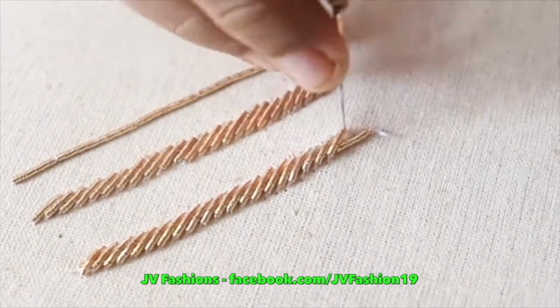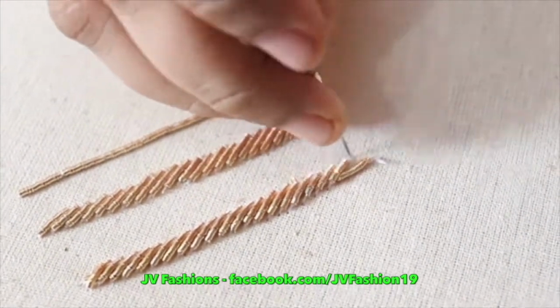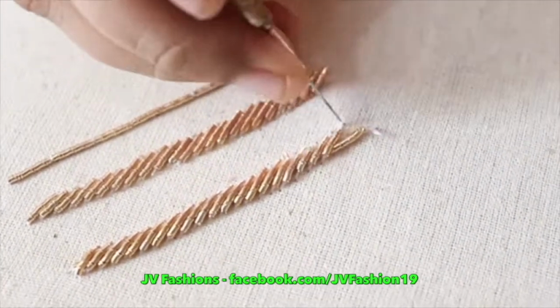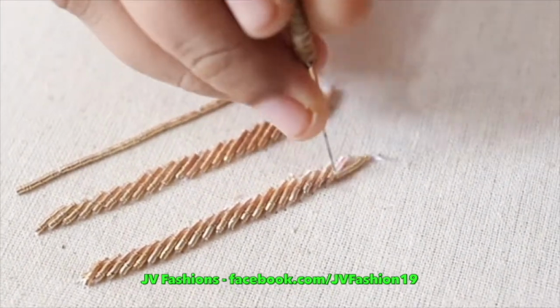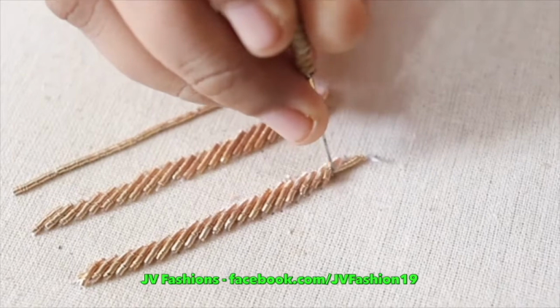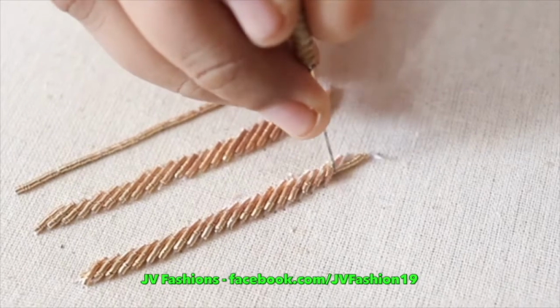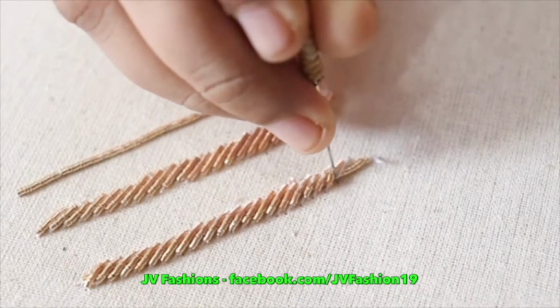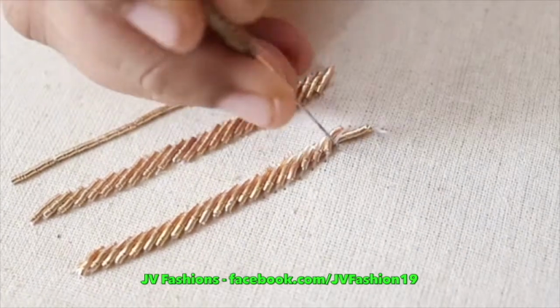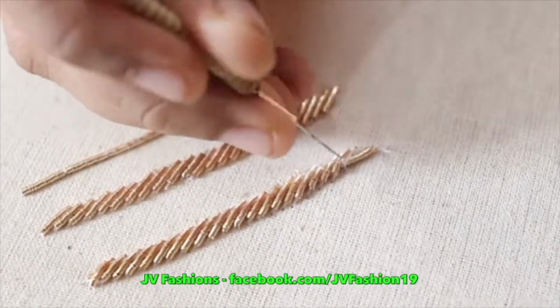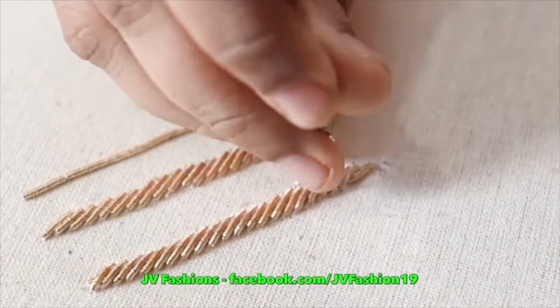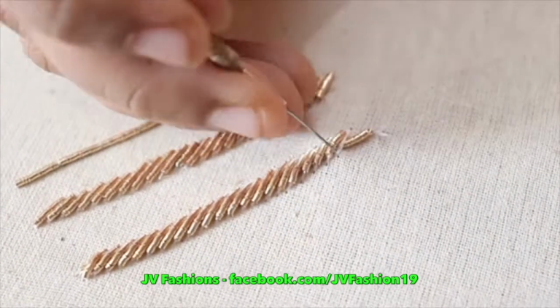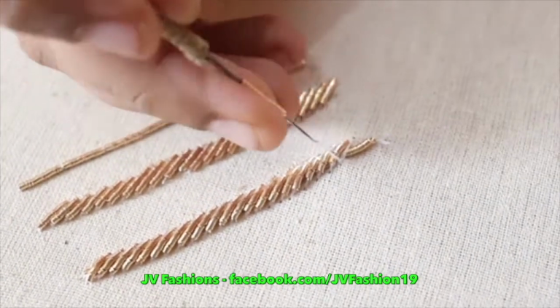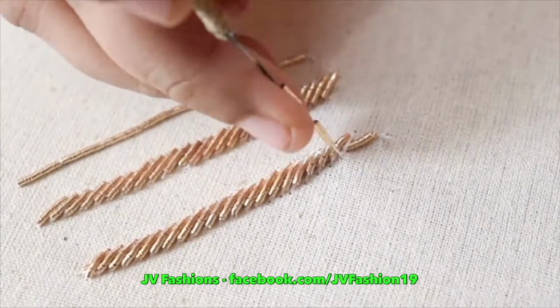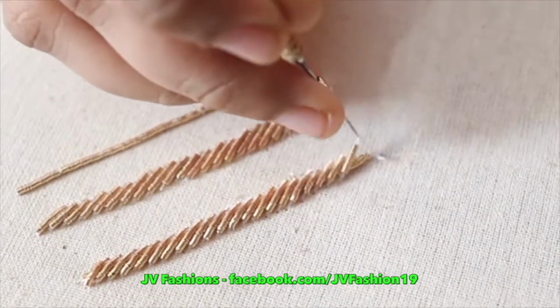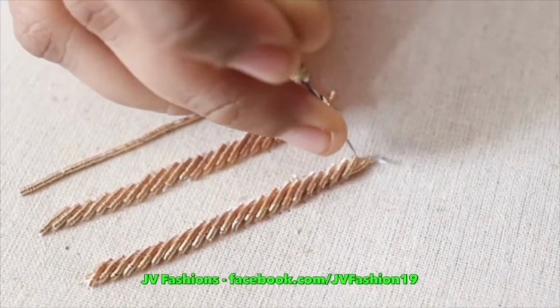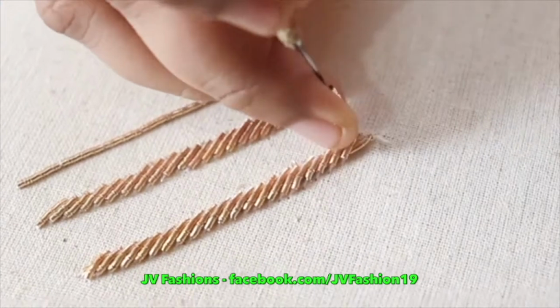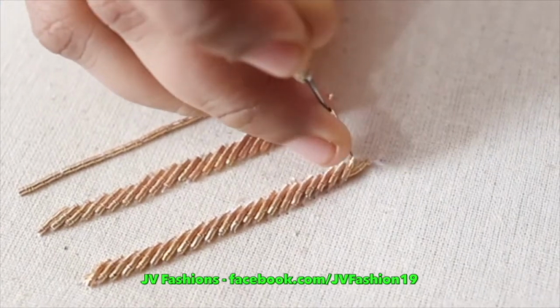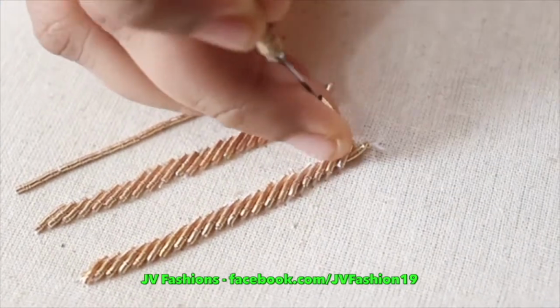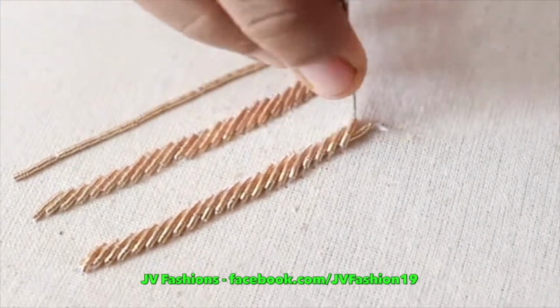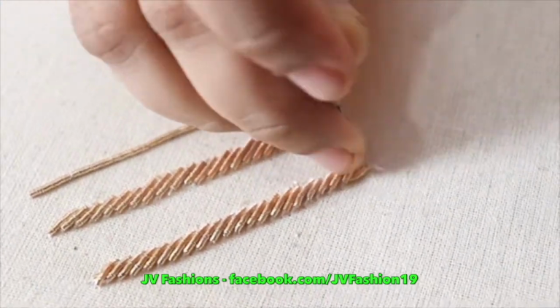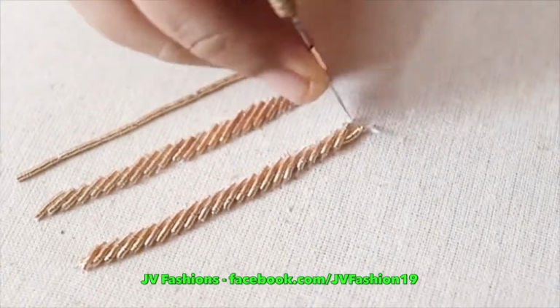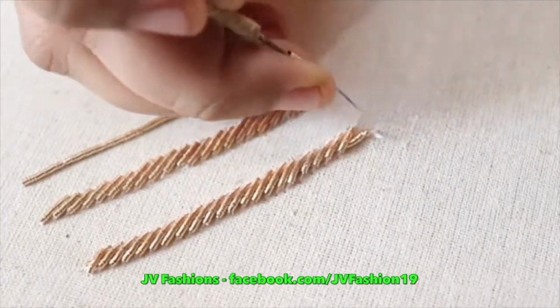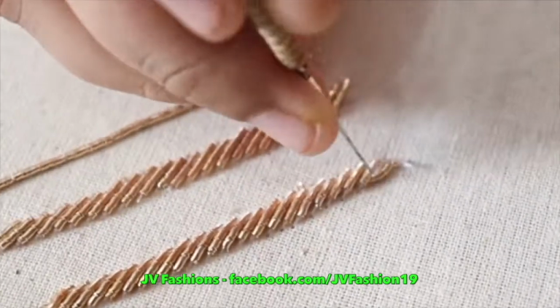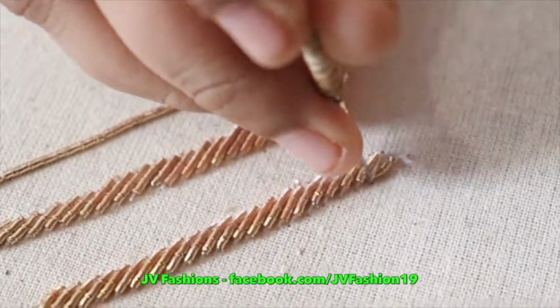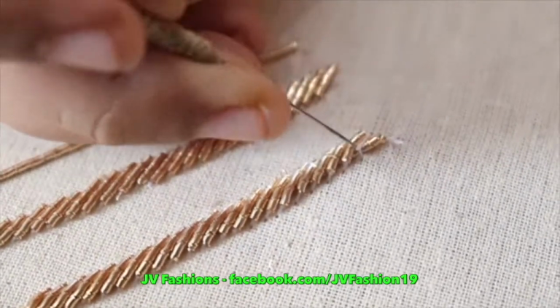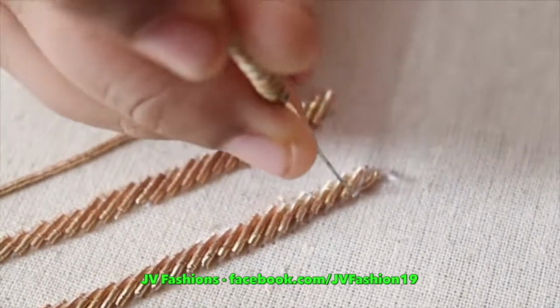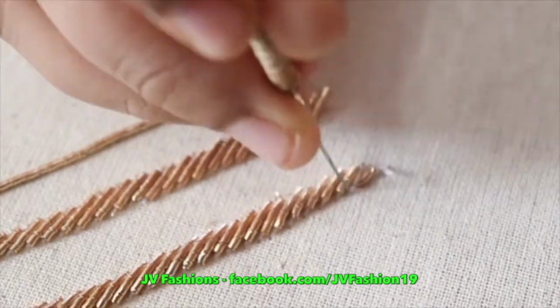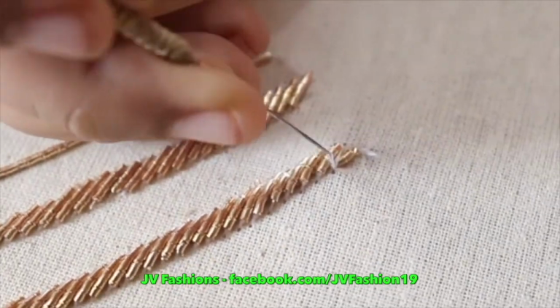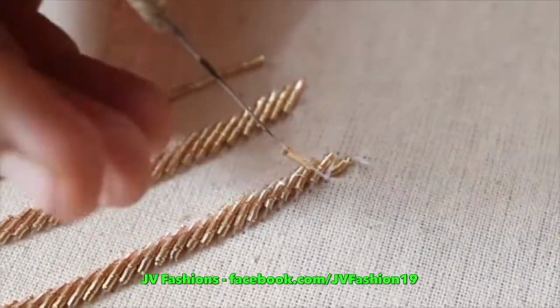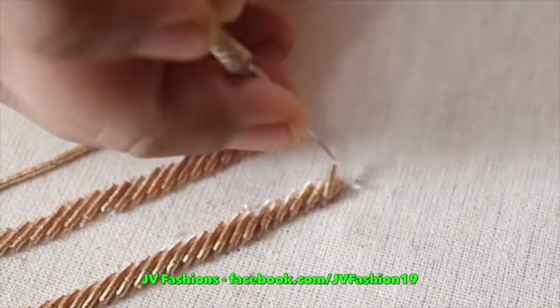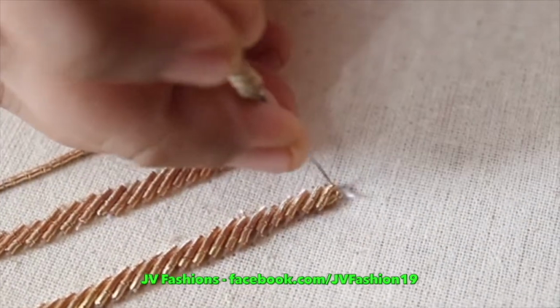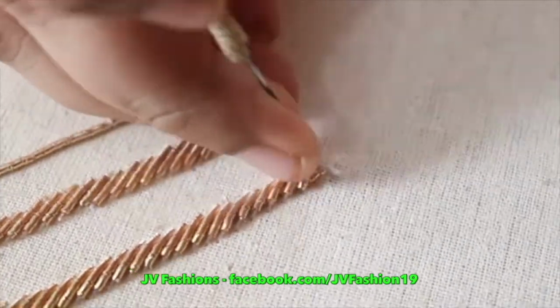To act smooth, try different designs to get perfection. Initially you will feel it is difficult in any design, so try 3 to 4 times and you'll get perfection.